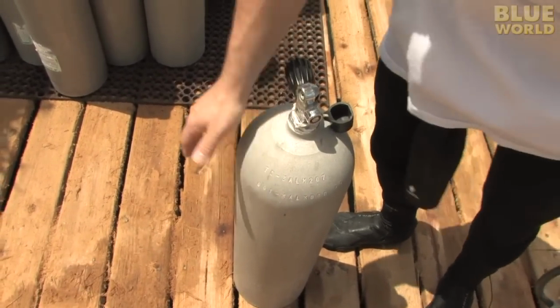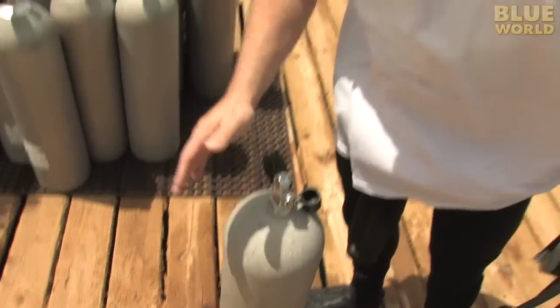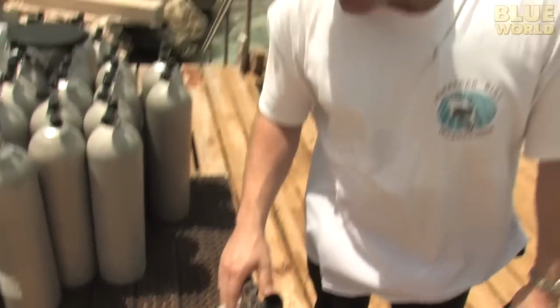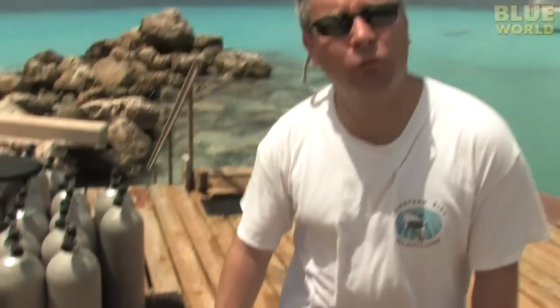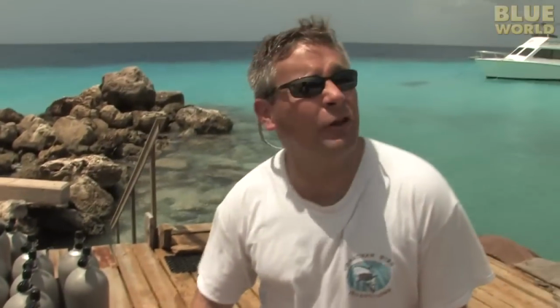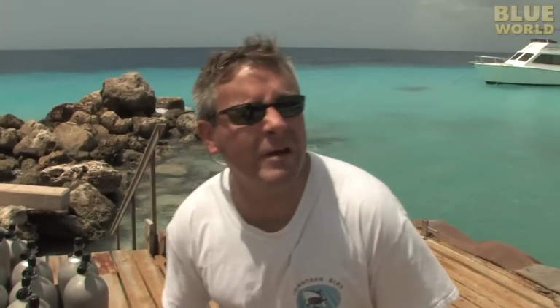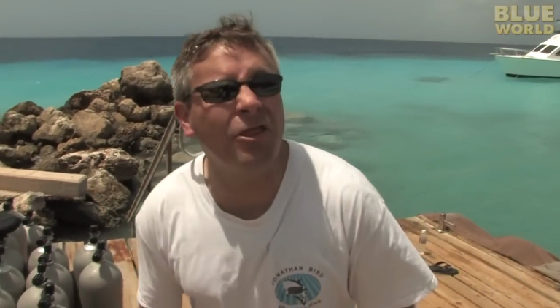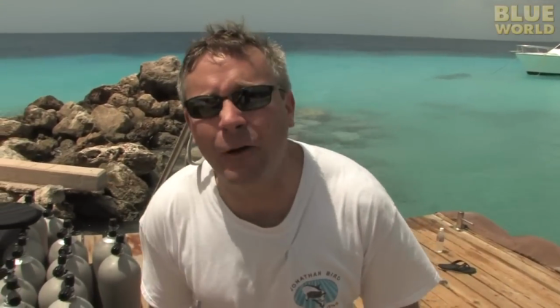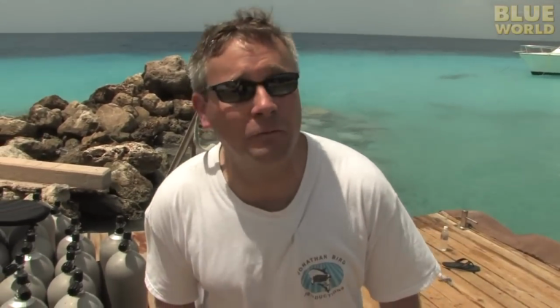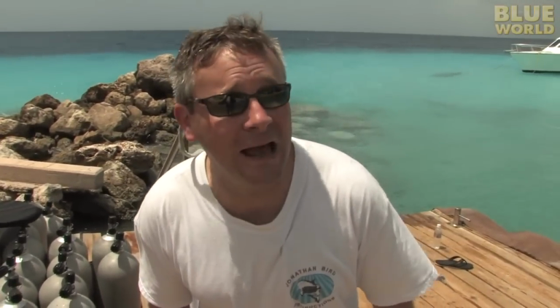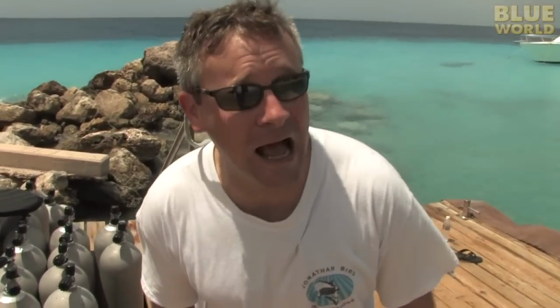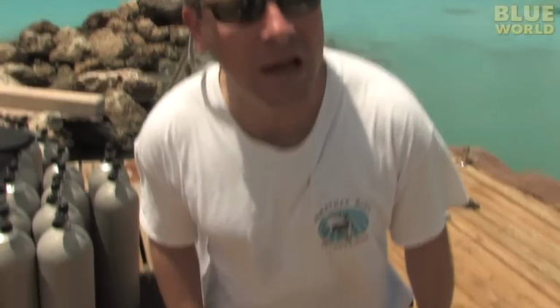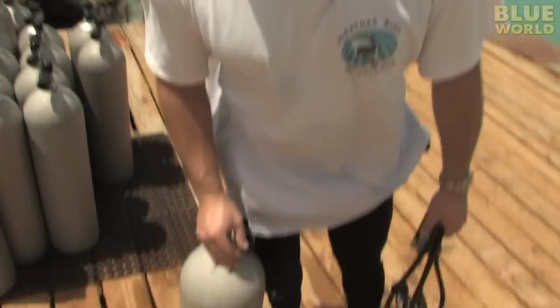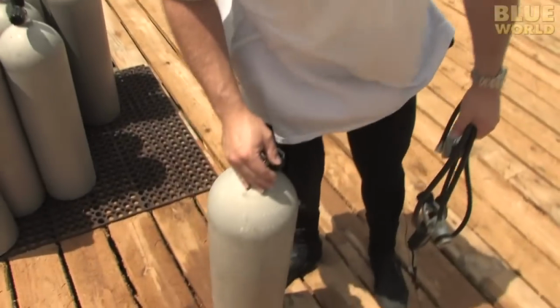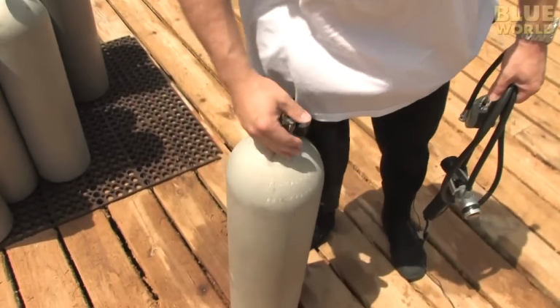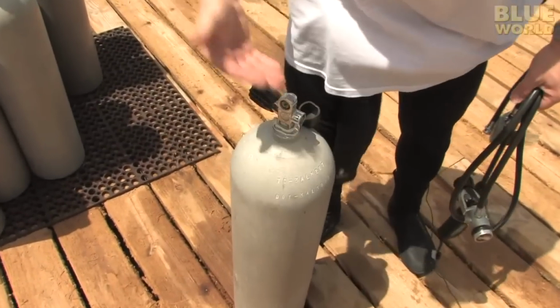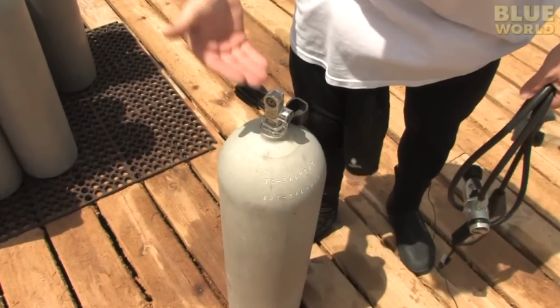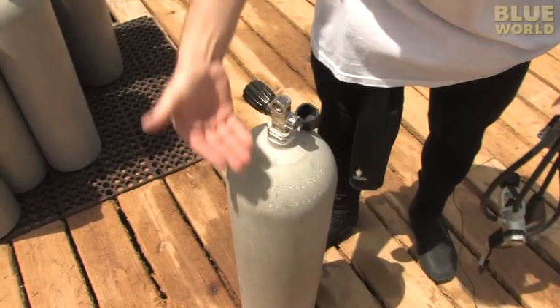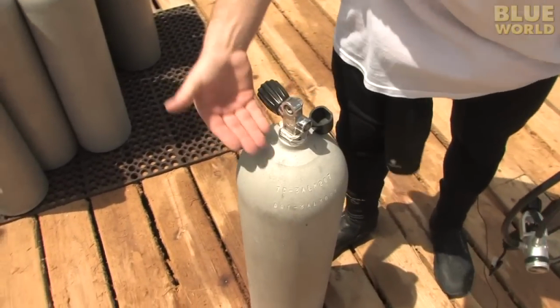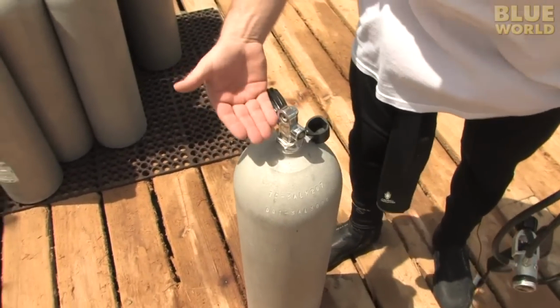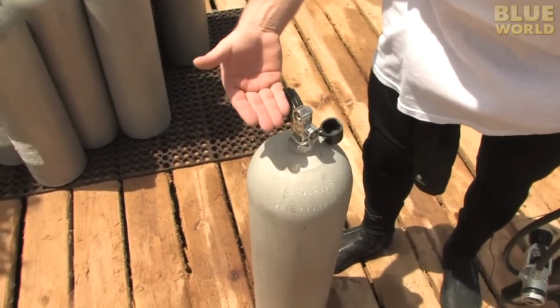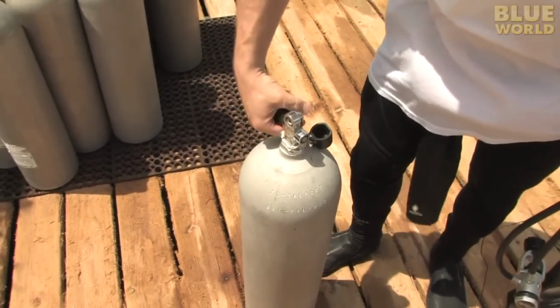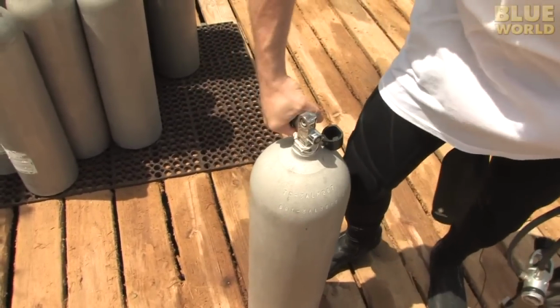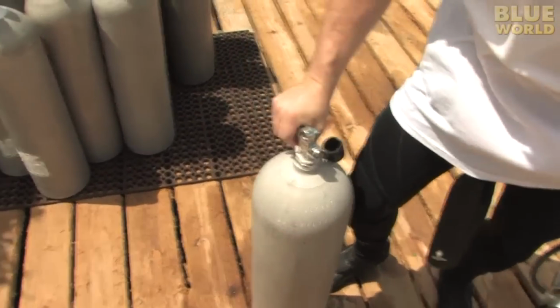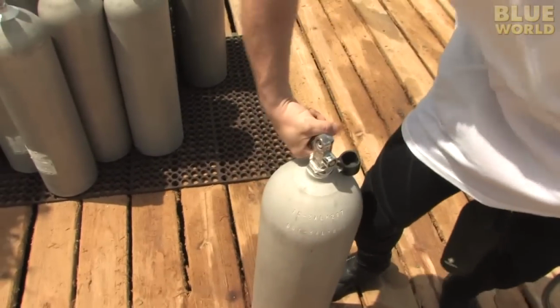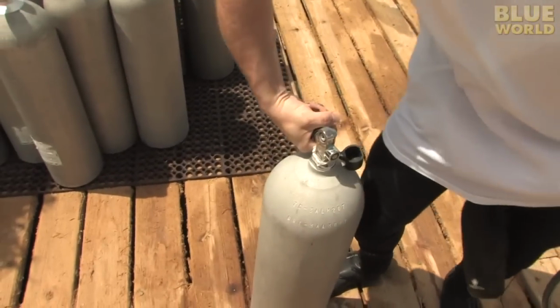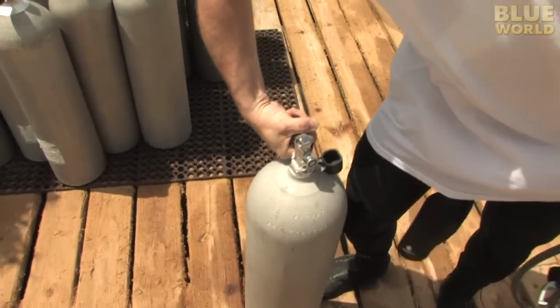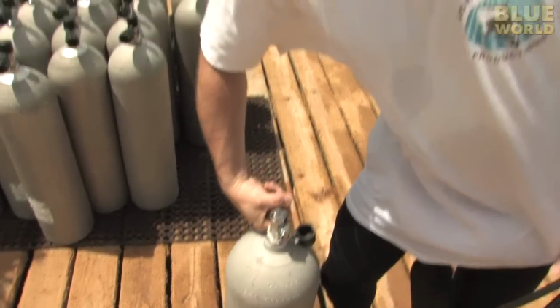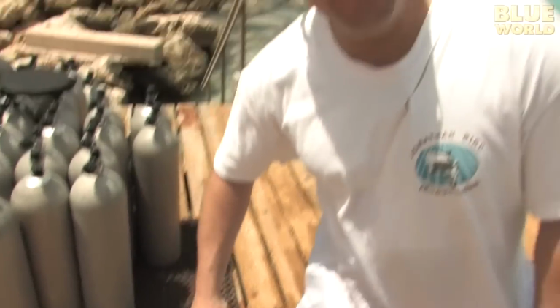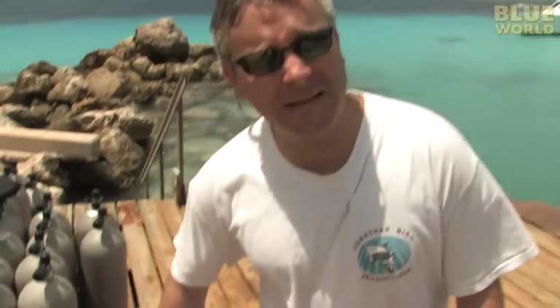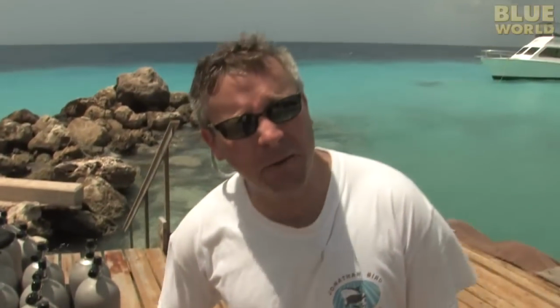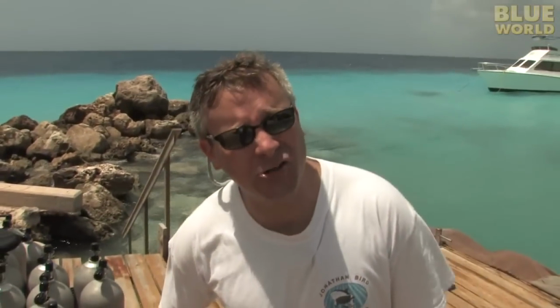Now this thing is compressed to 3,000 PSI. There's no way you can breathe directly from this tank. I mean, listen. [Whoa!] I mean, that's a lot of pressure.